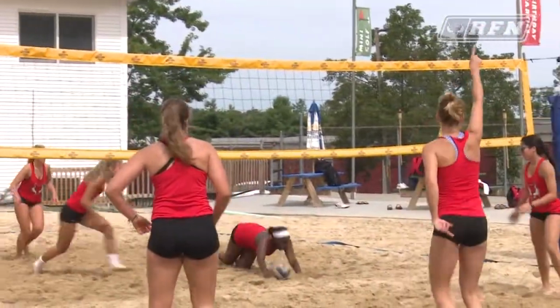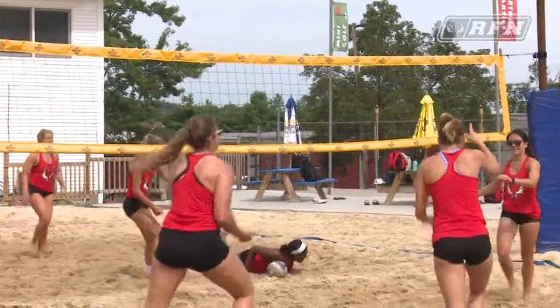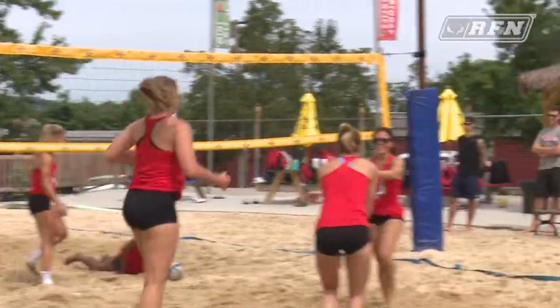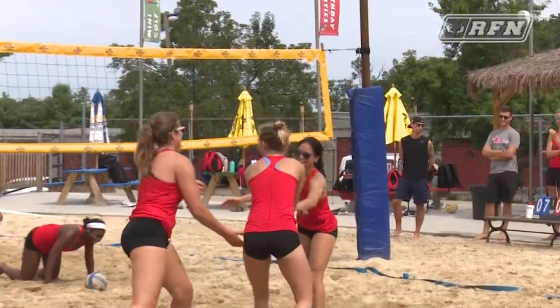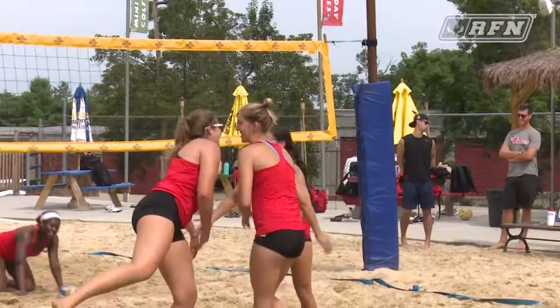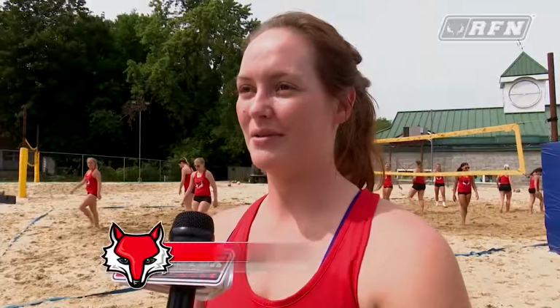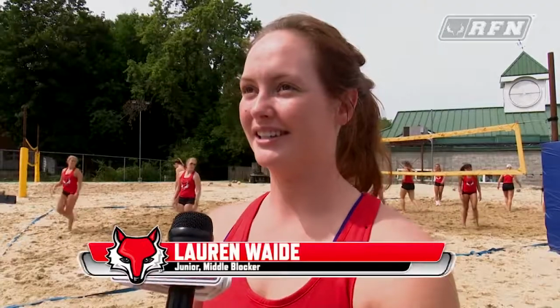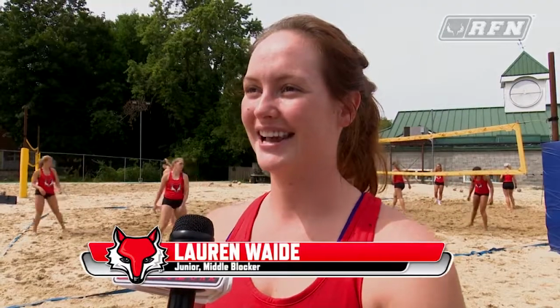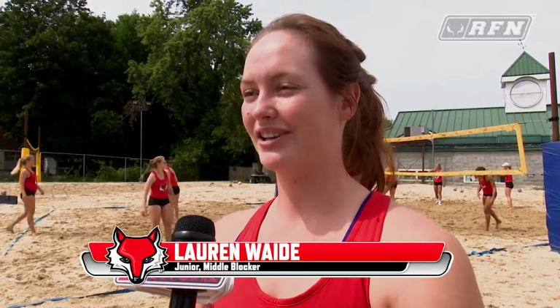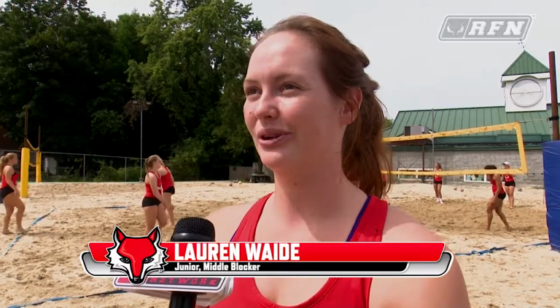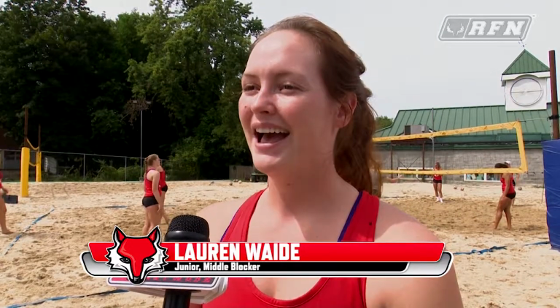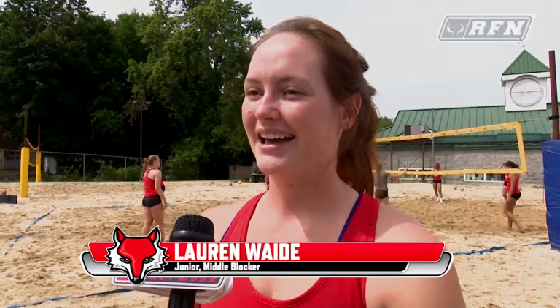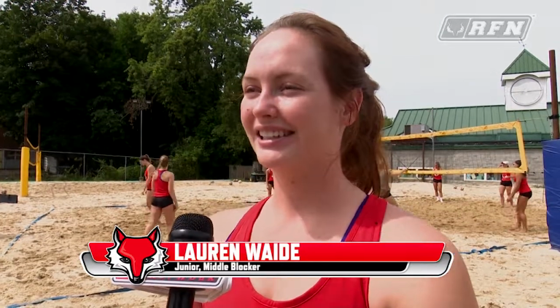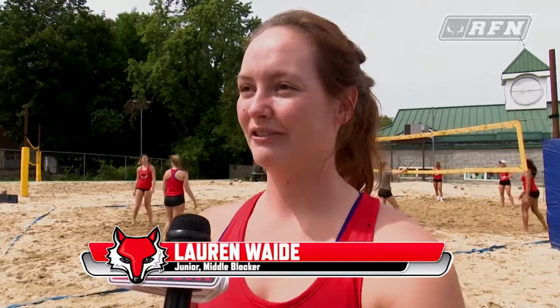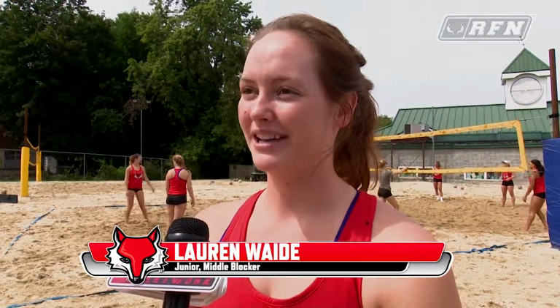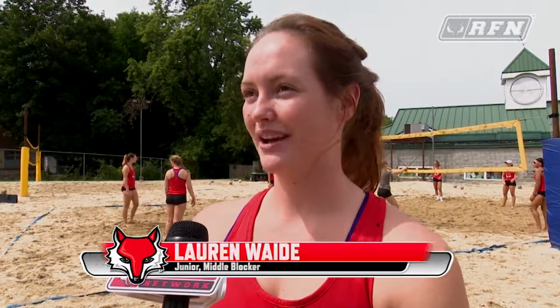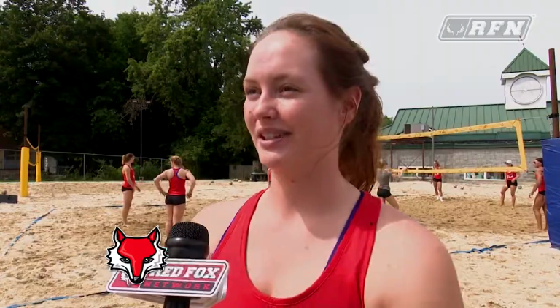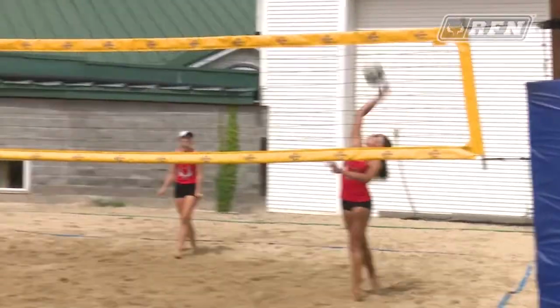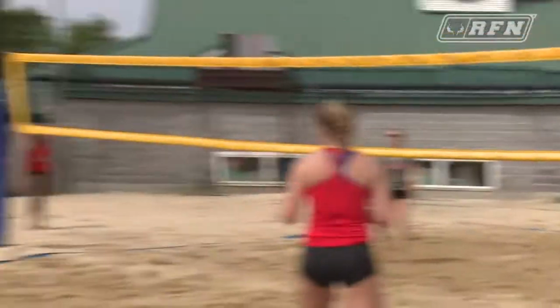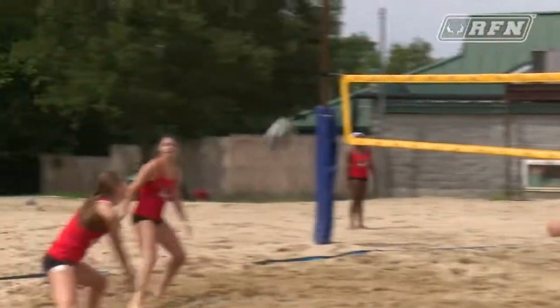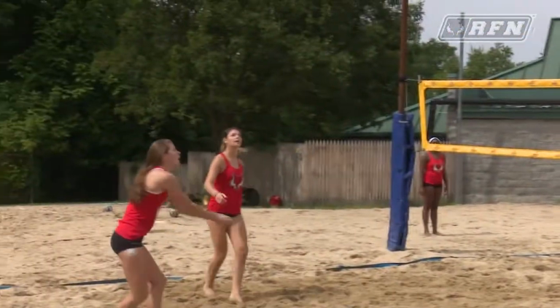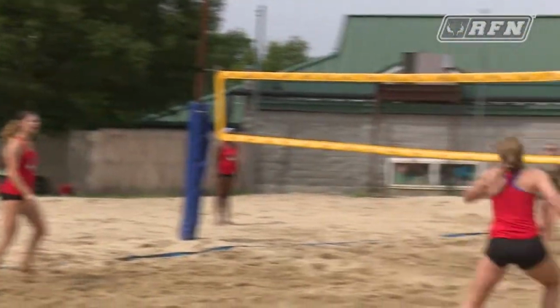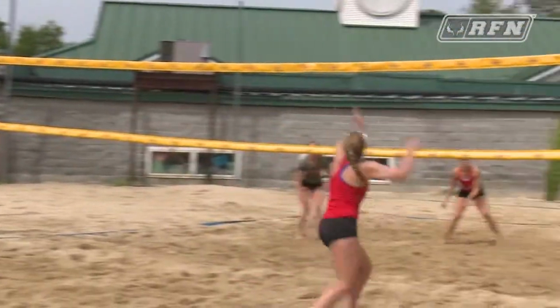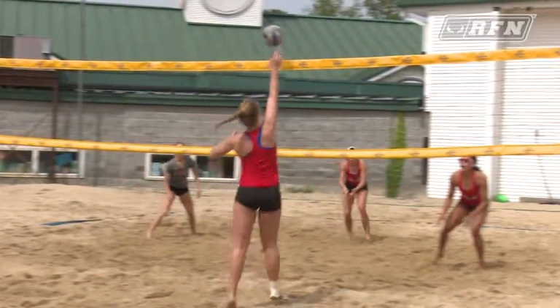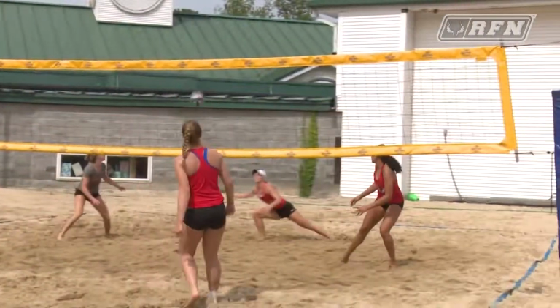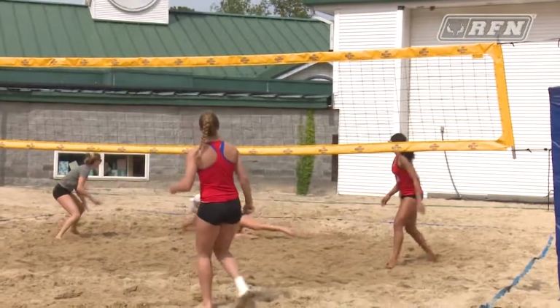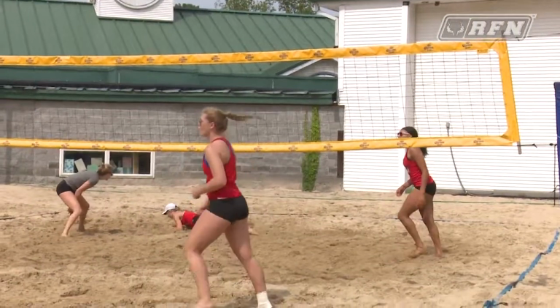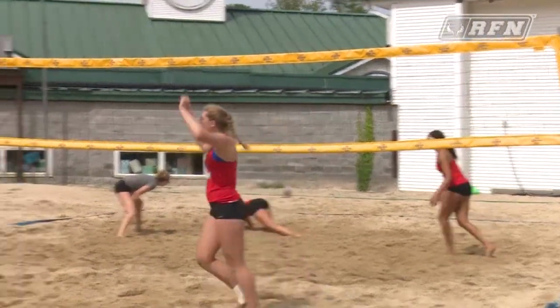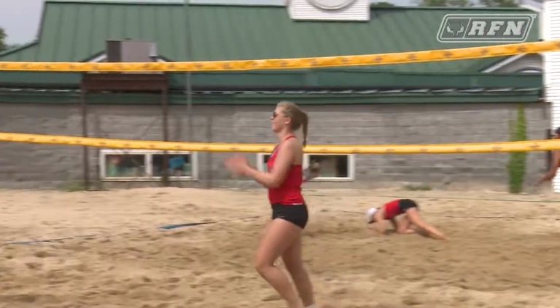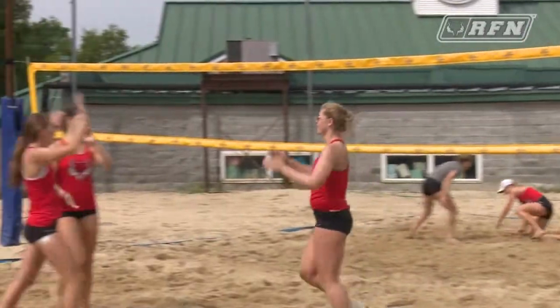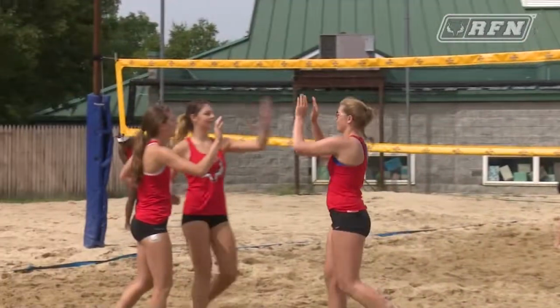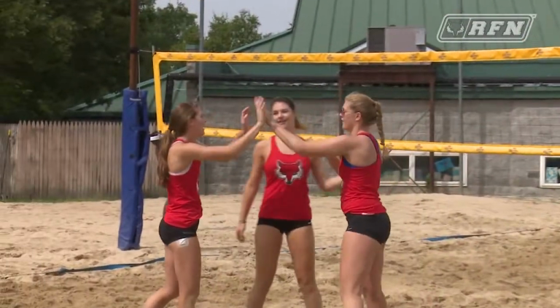Beach is totally different than the indoor court. Obviously it's sand and not the hard floor, and everybody has to do every position, so there's a lot of passing and setting involved, not just hitting. That's a lot different, and it's so much fun.